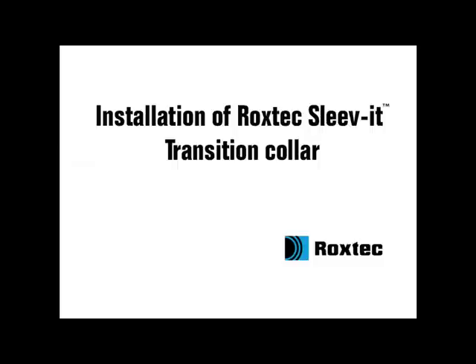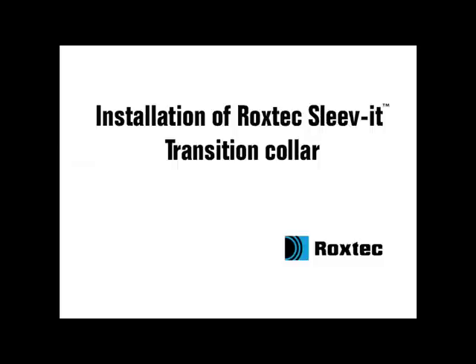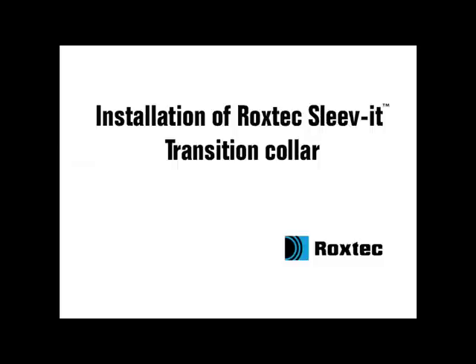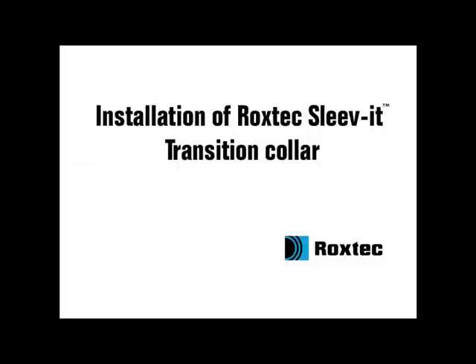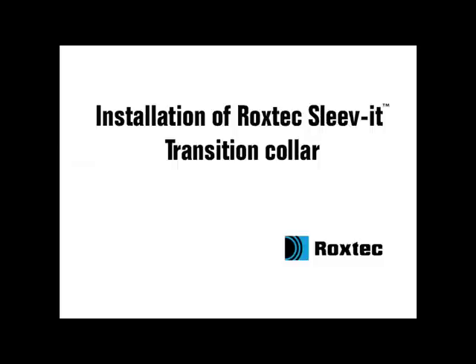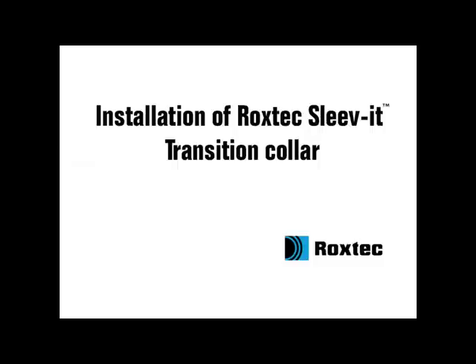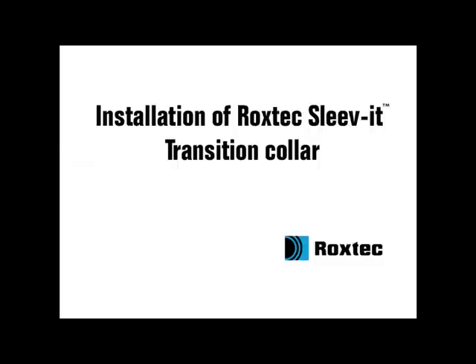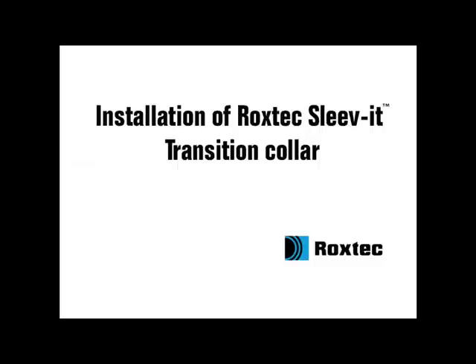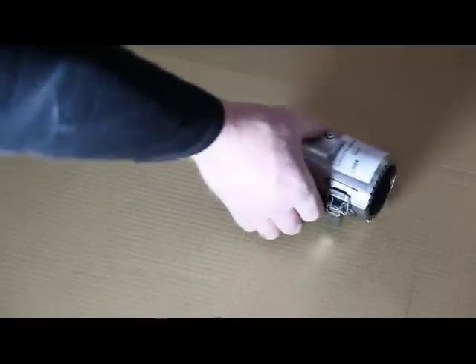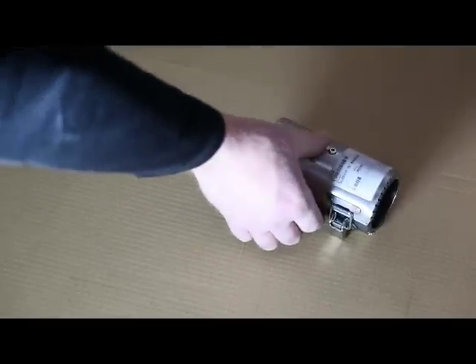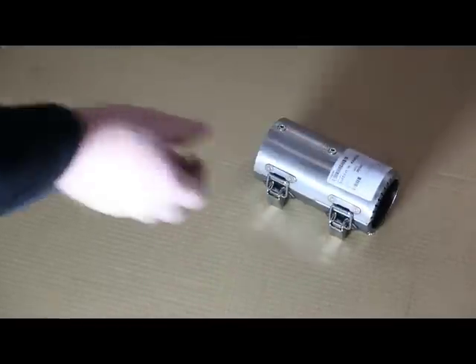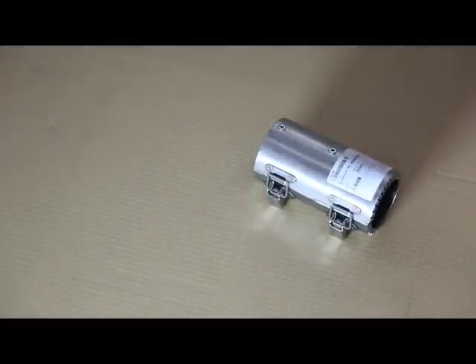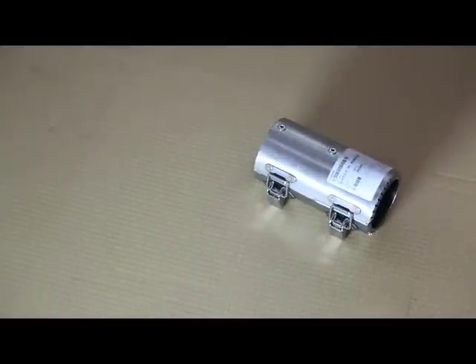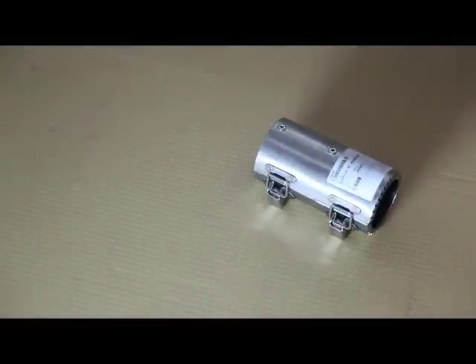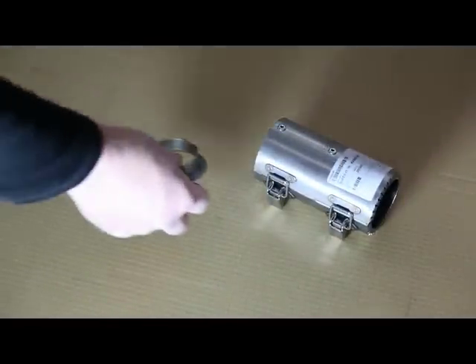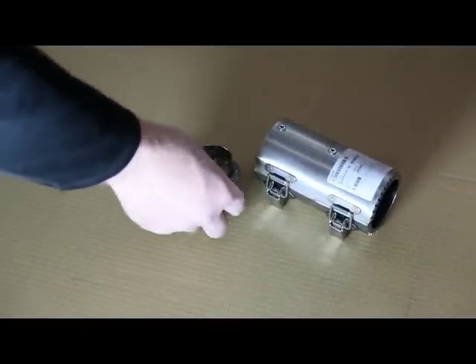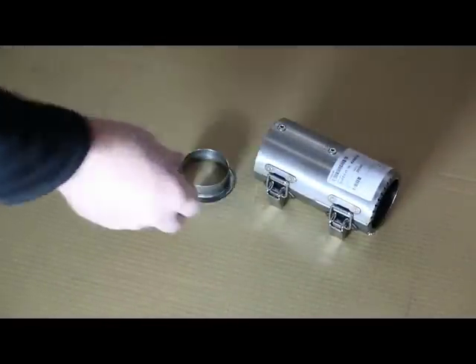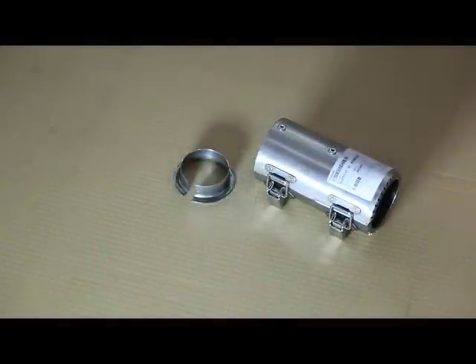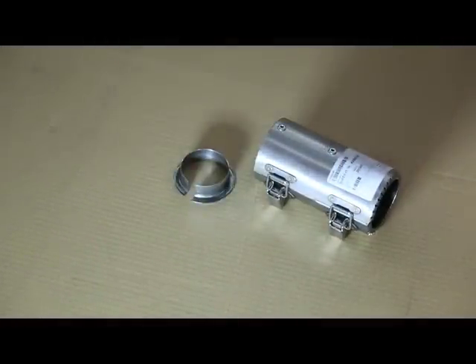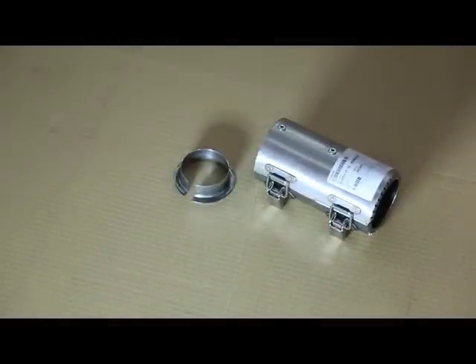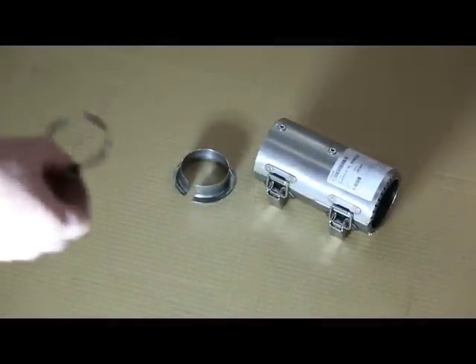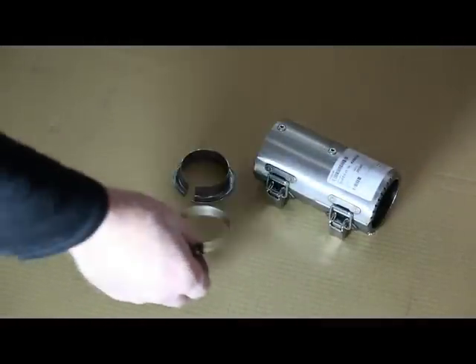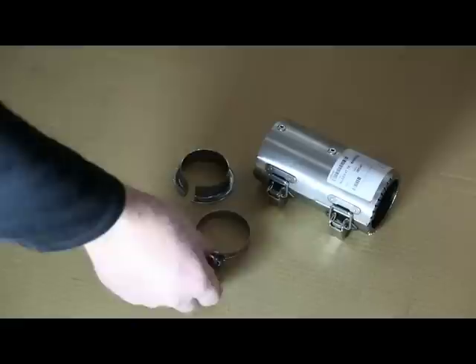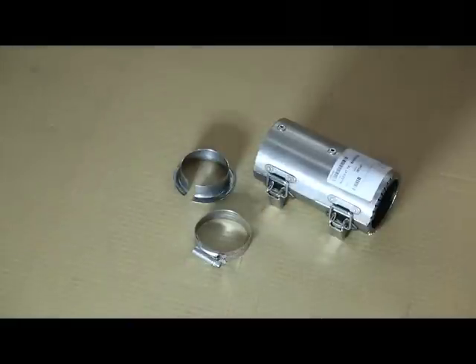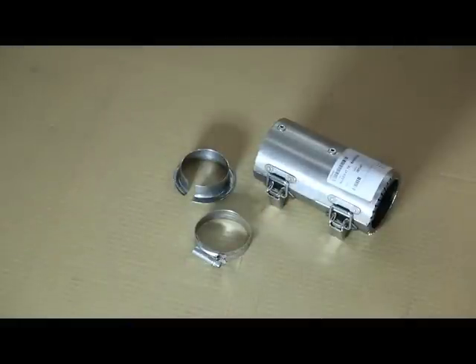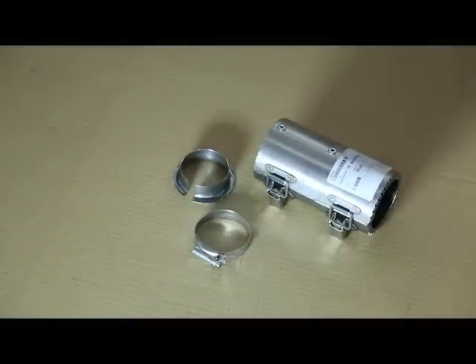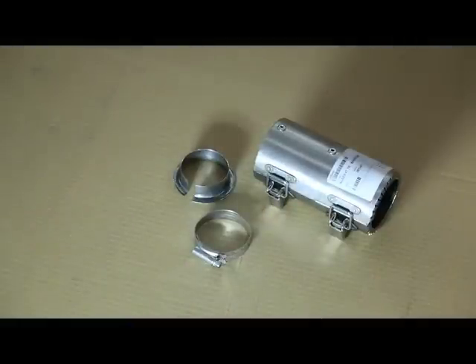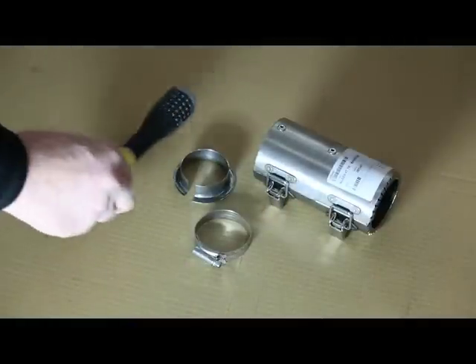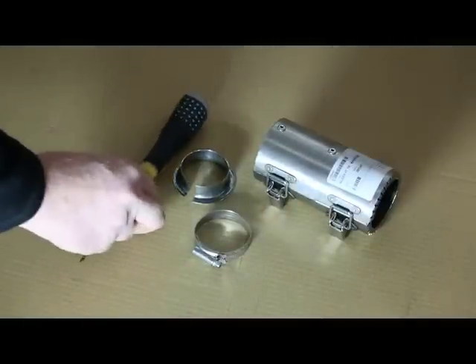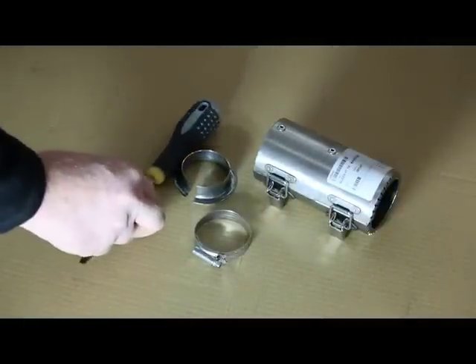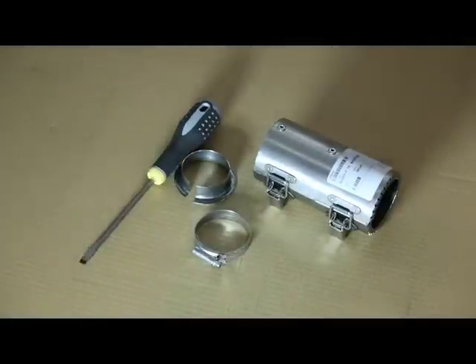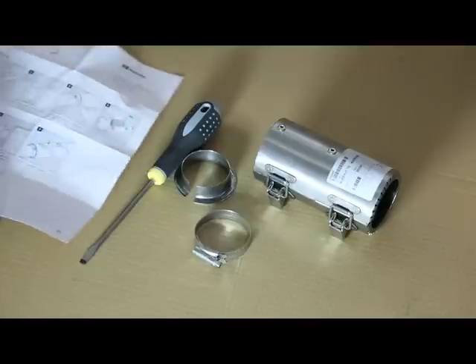Installation of the Roxtec Sleevit Transition Collar. To install the Roxtec Sleevit Transition Collar, you need the transition collar with hanging bracket and jubilee clip, a screwdriver, and installation instructions.